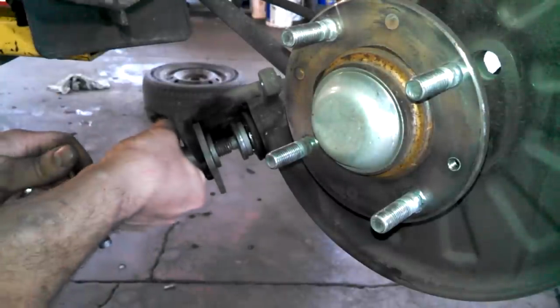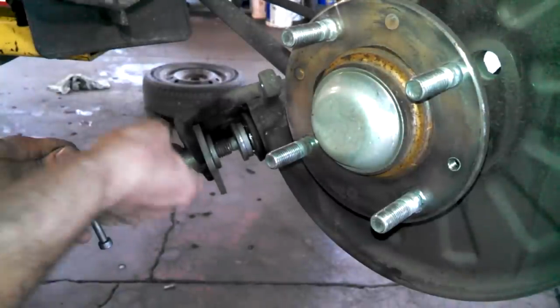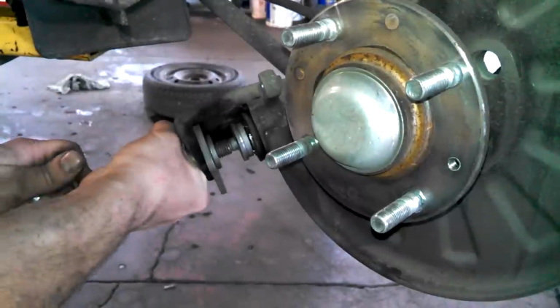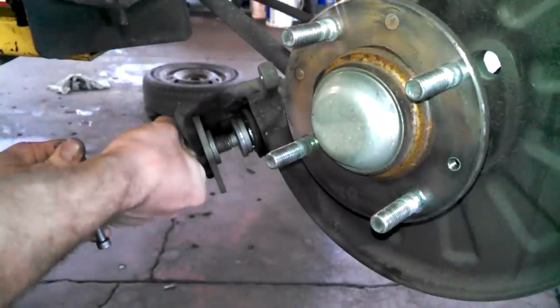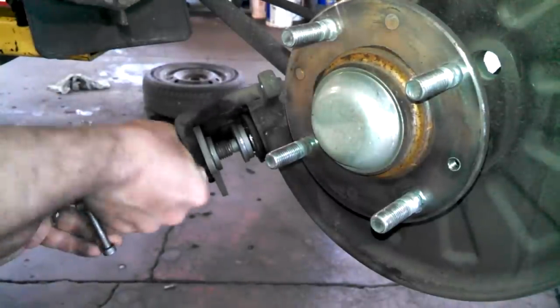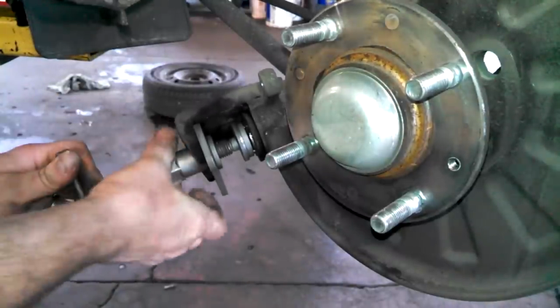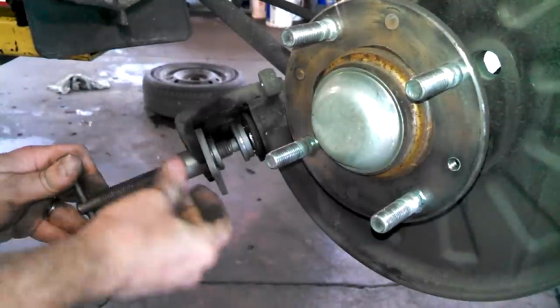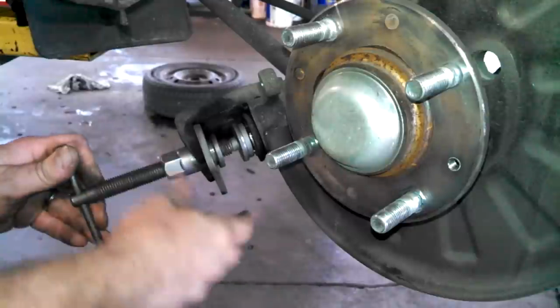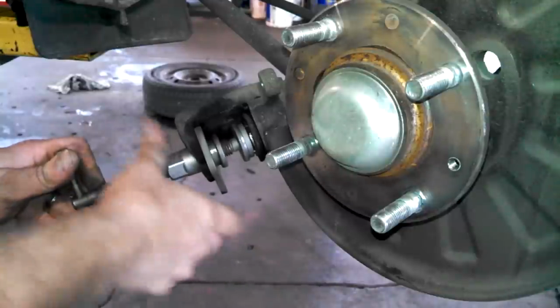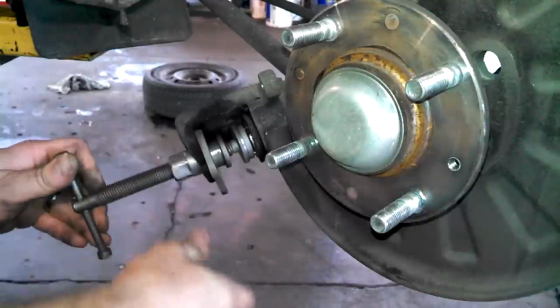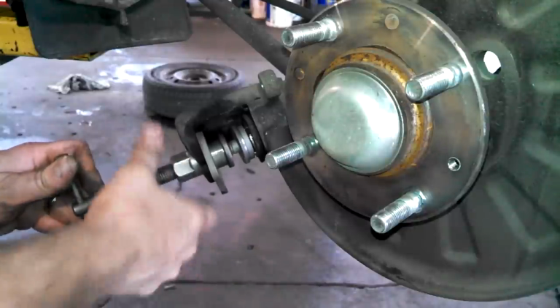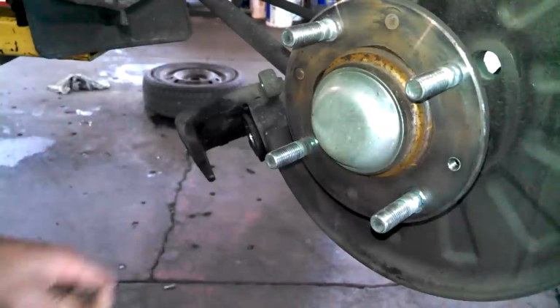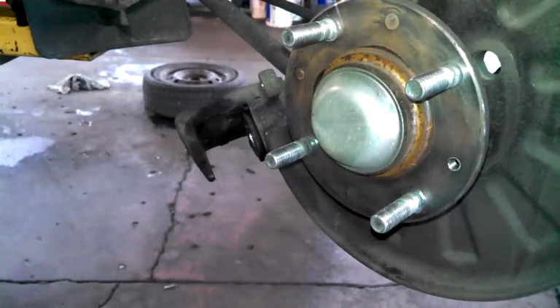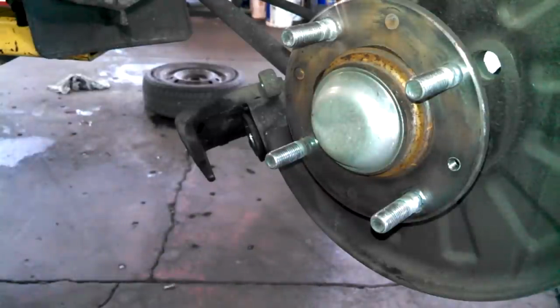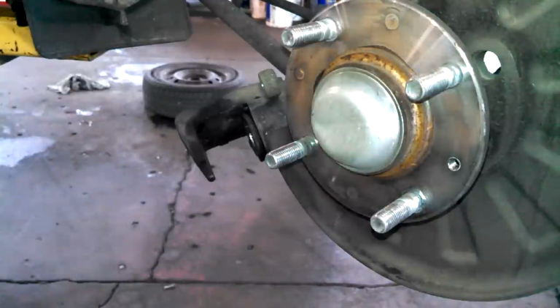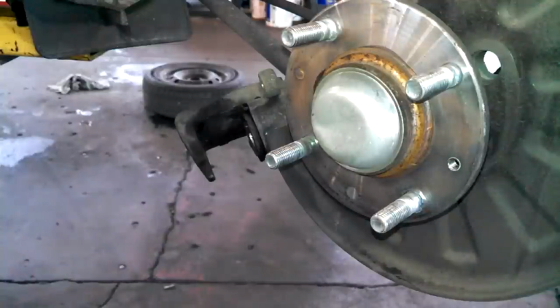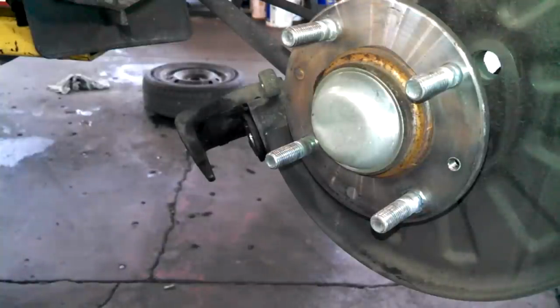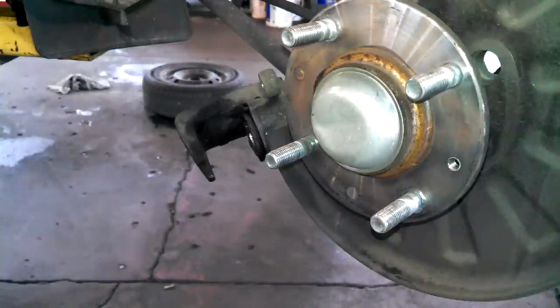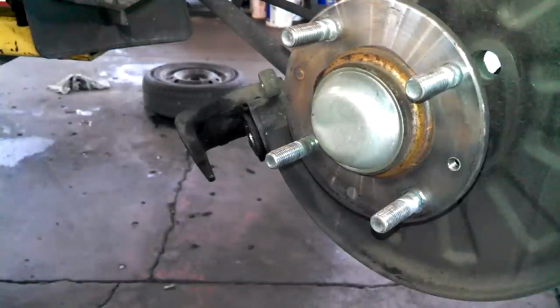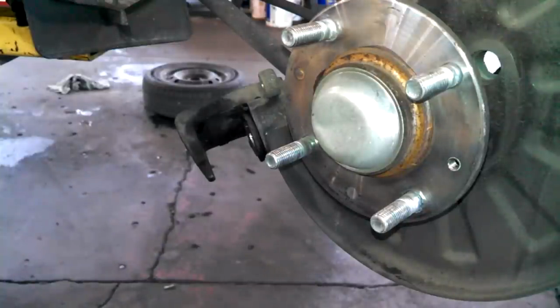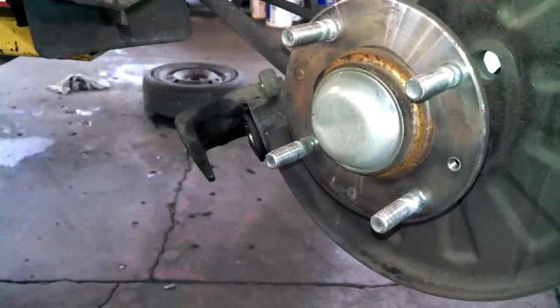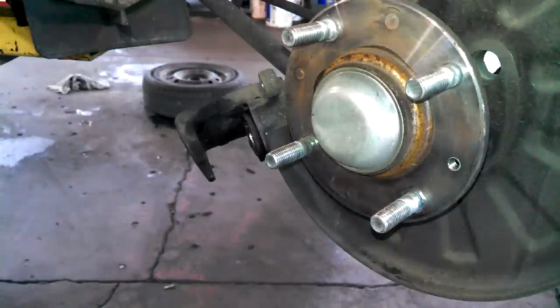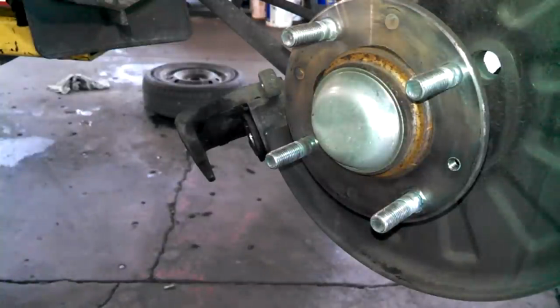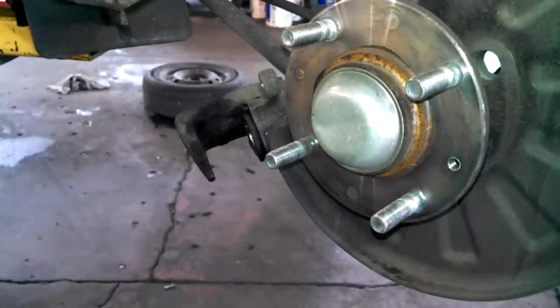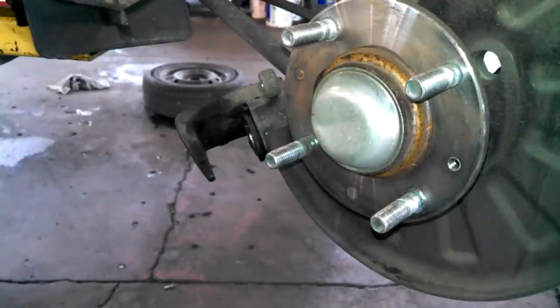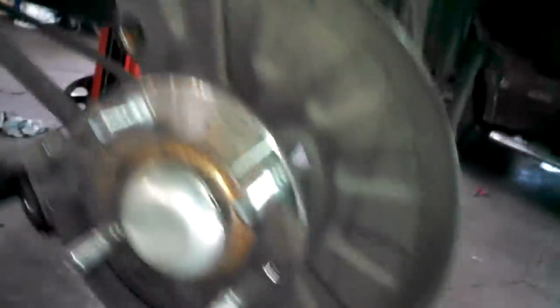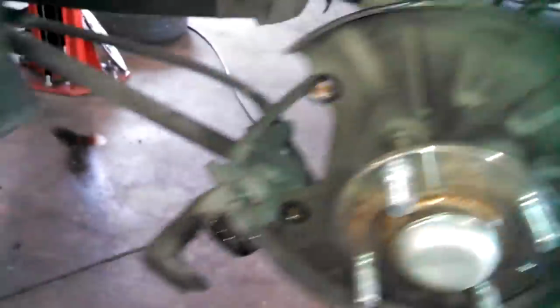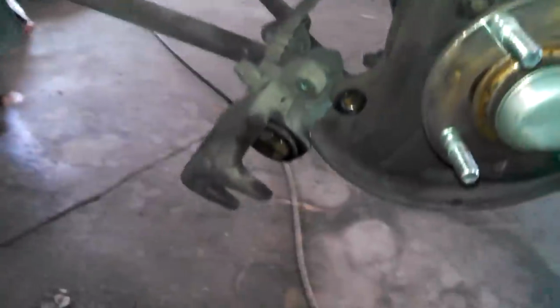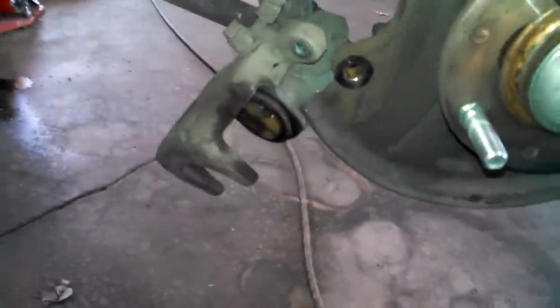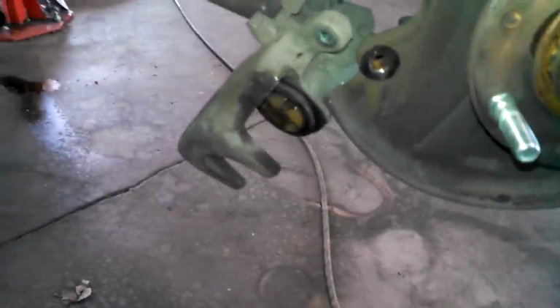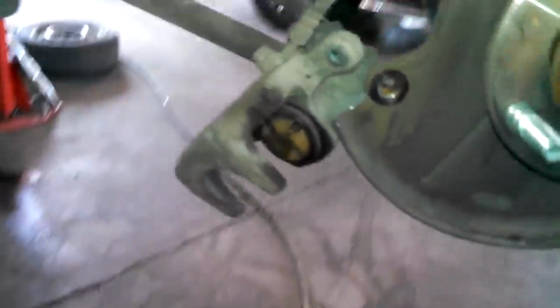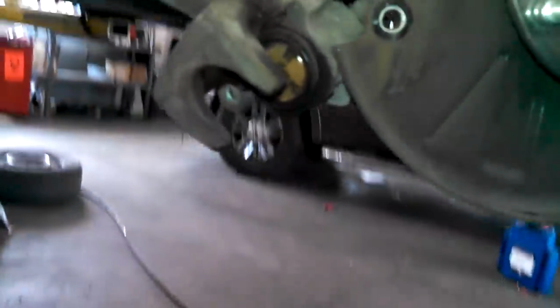And it stops — the piston is basically ready to install.